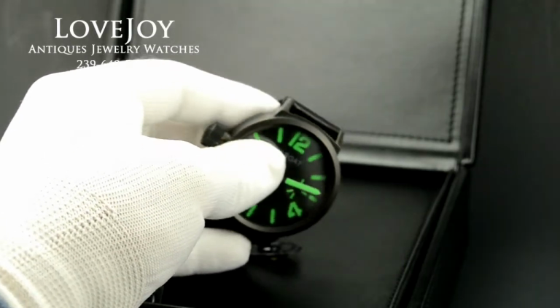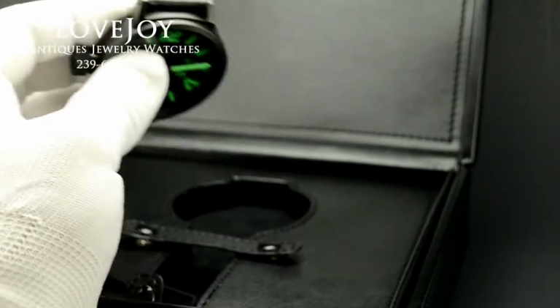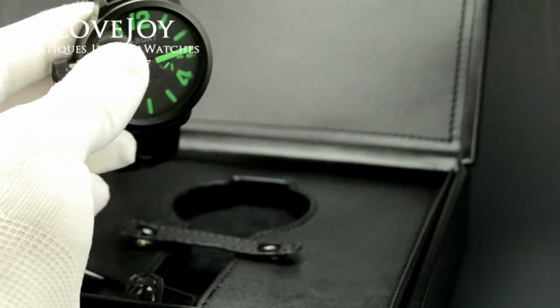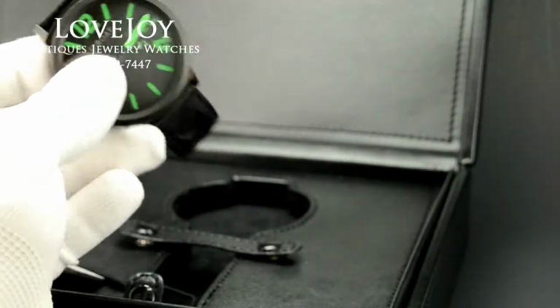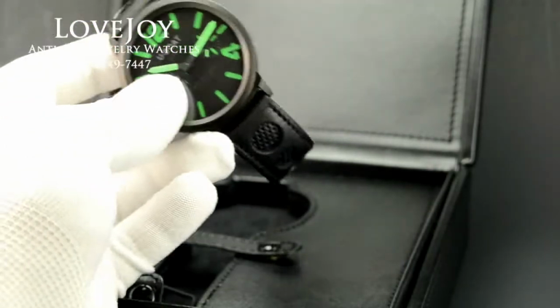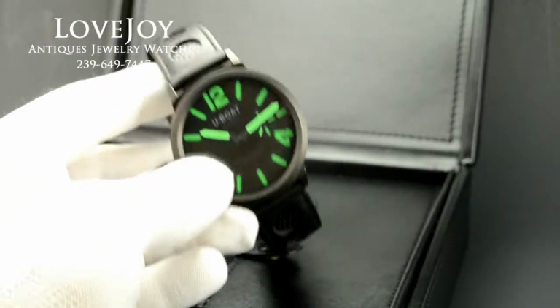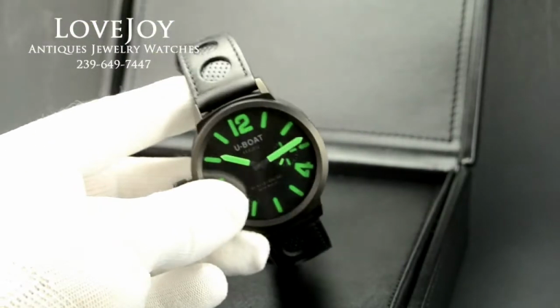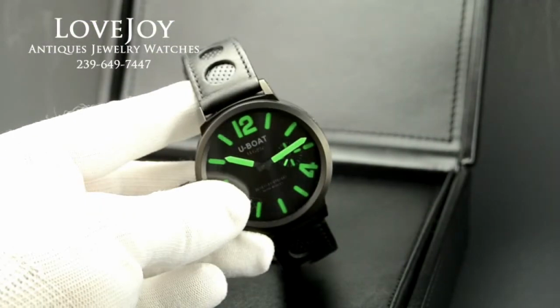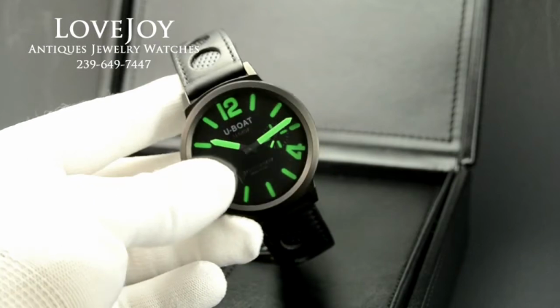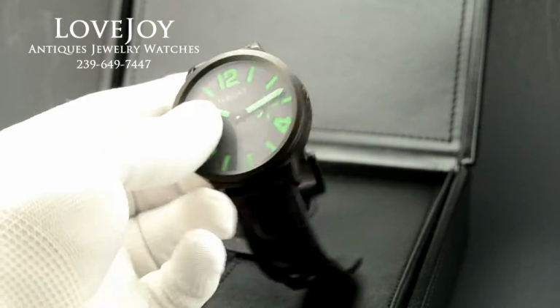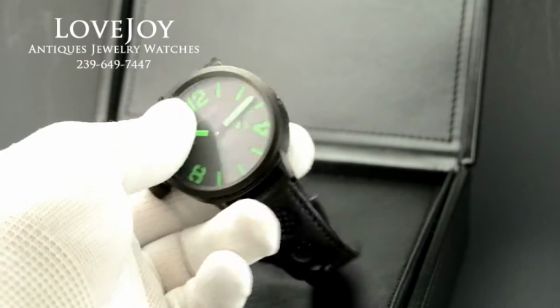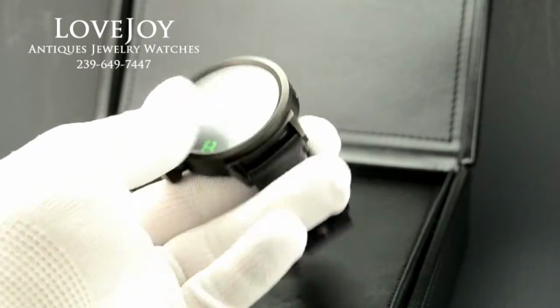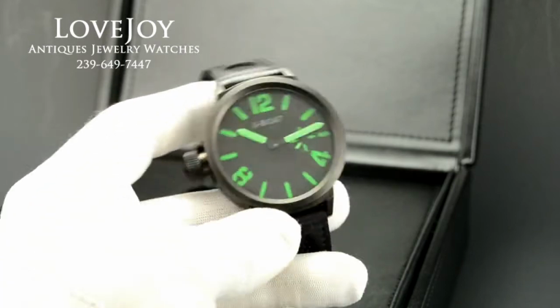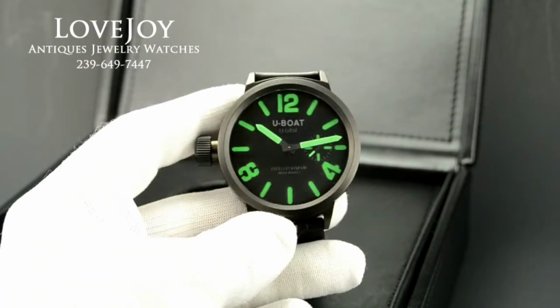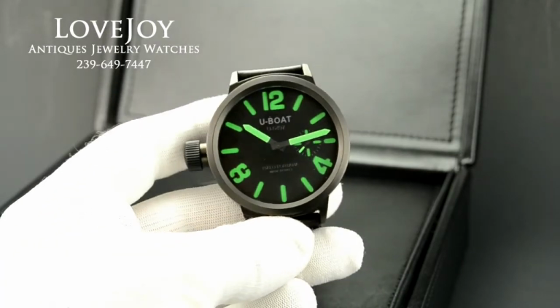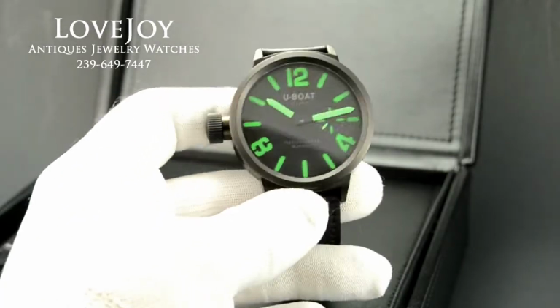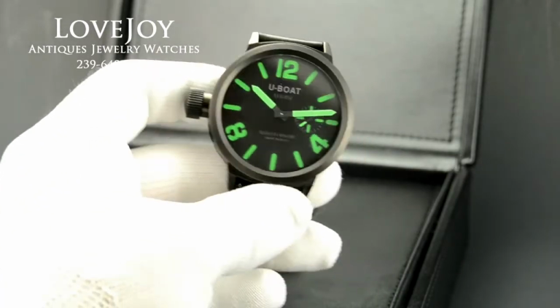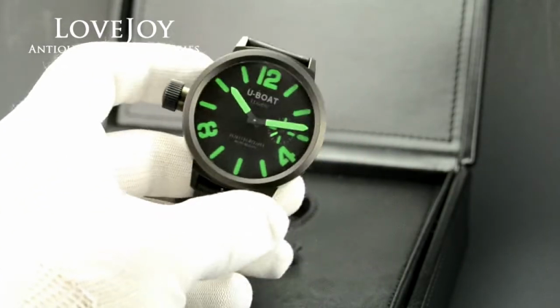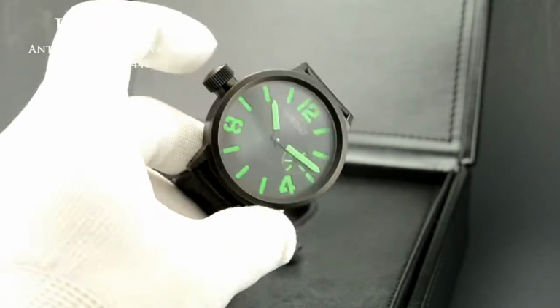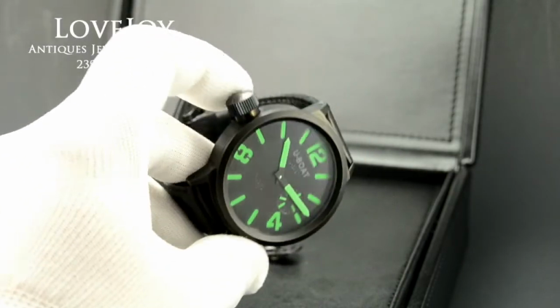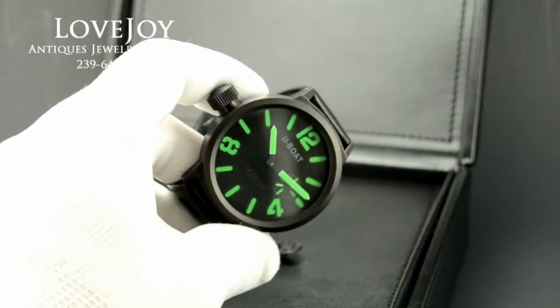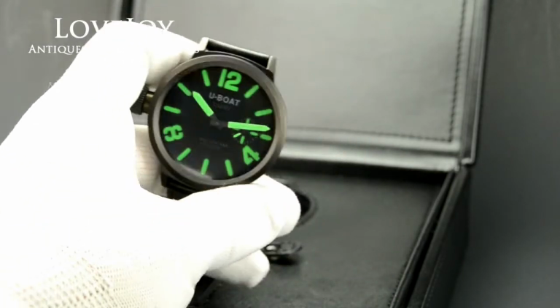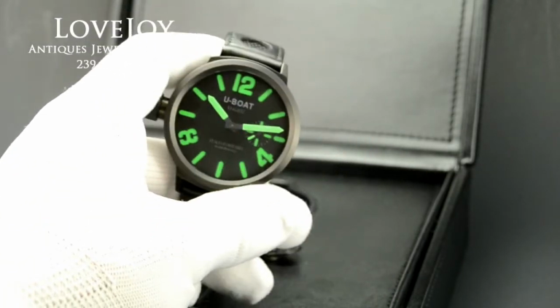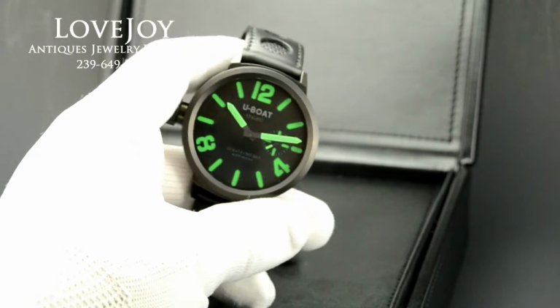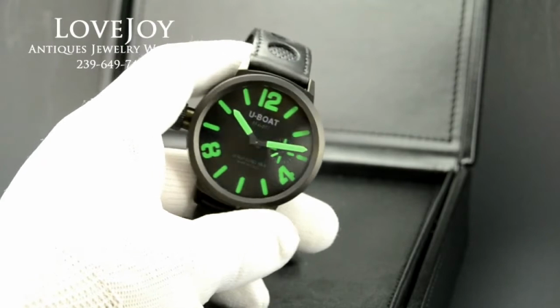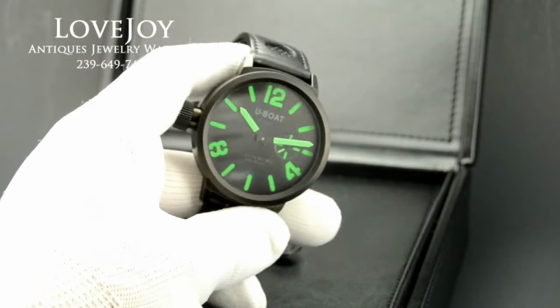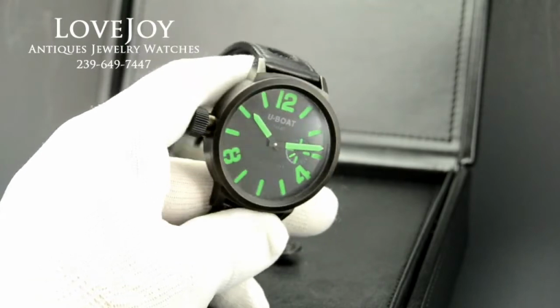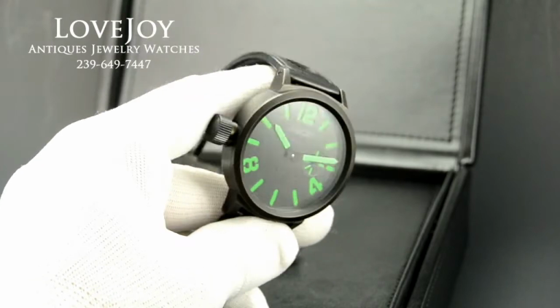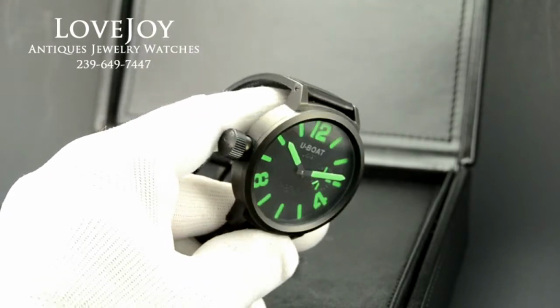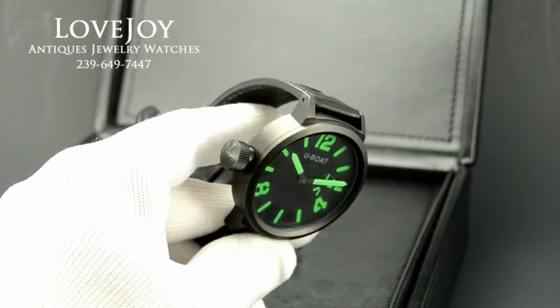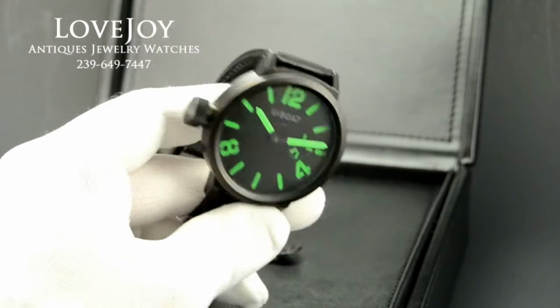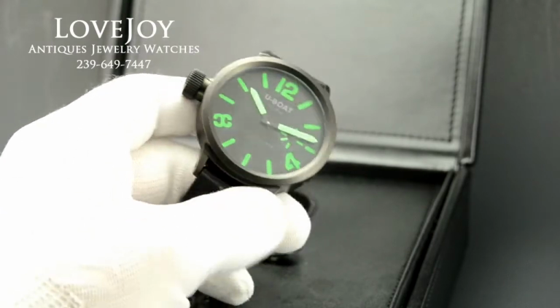You can see in the background it does come with the original presentation box for this watch. The watch has been certified and inspected by our master watchmaker to be authentic U-Boat.